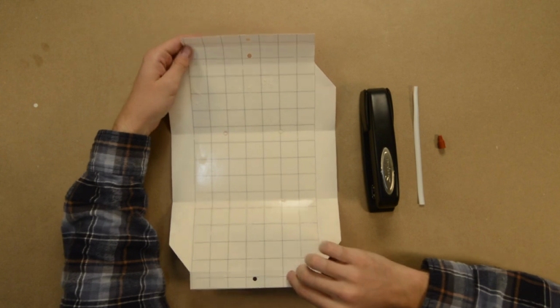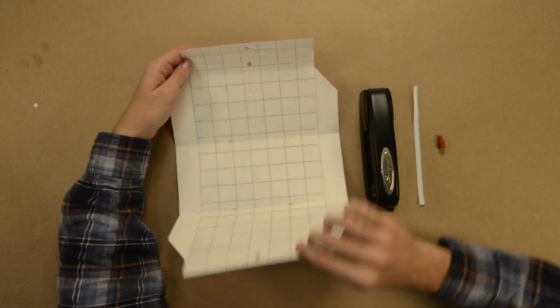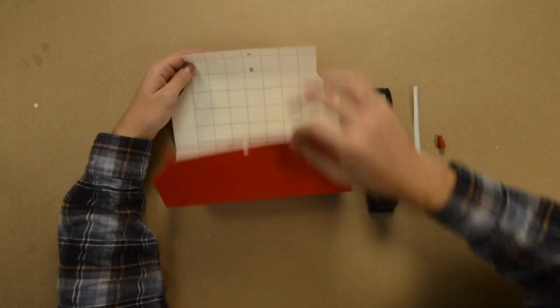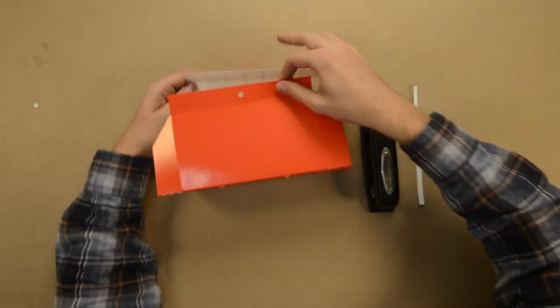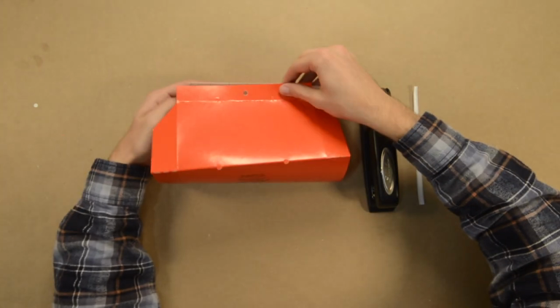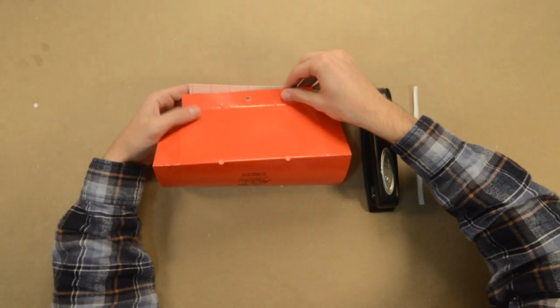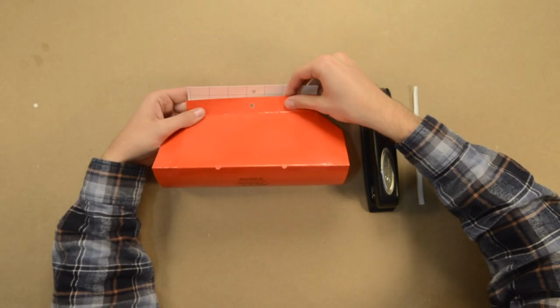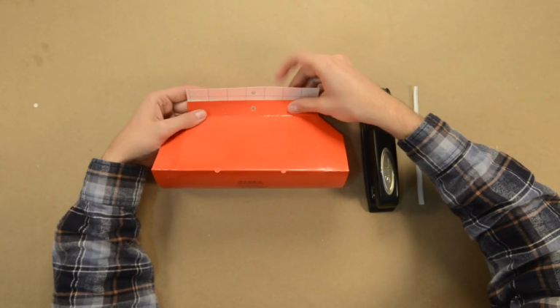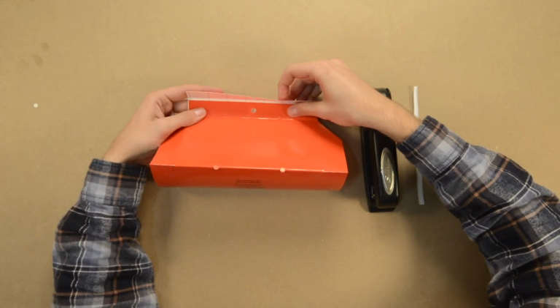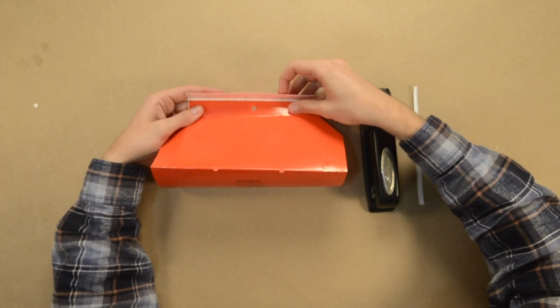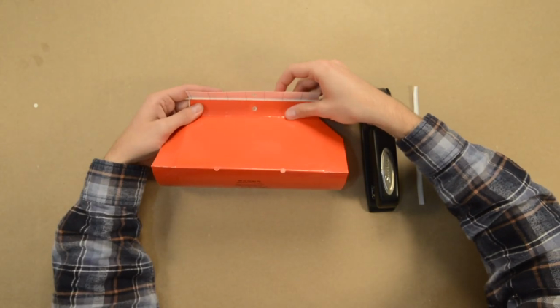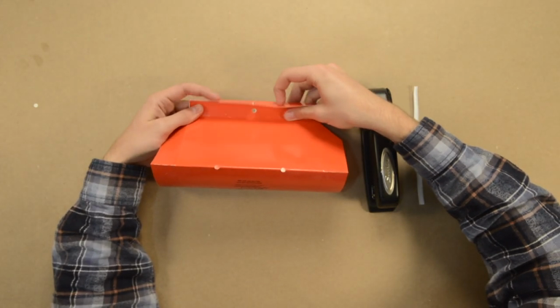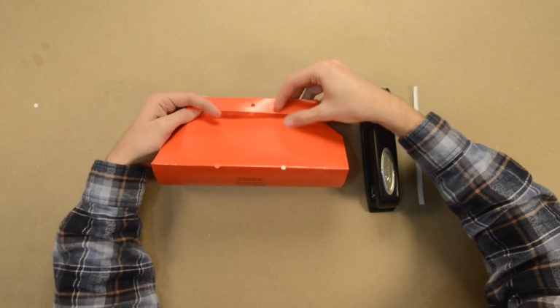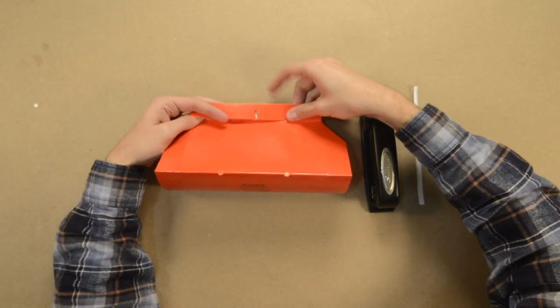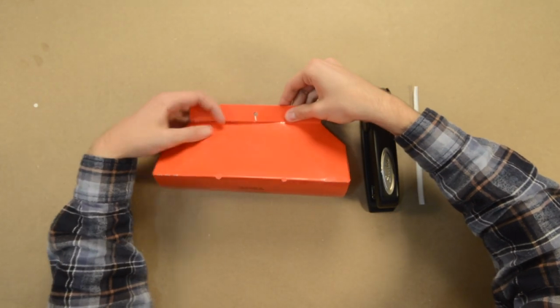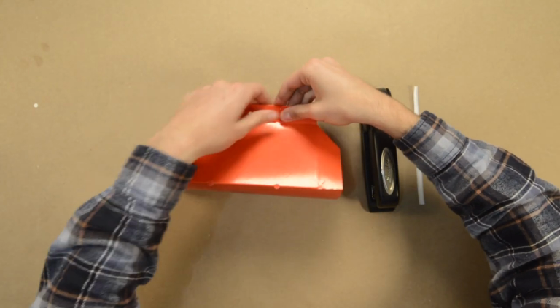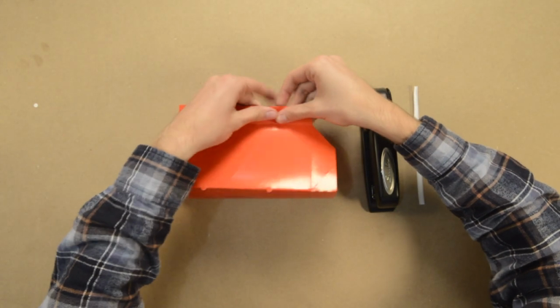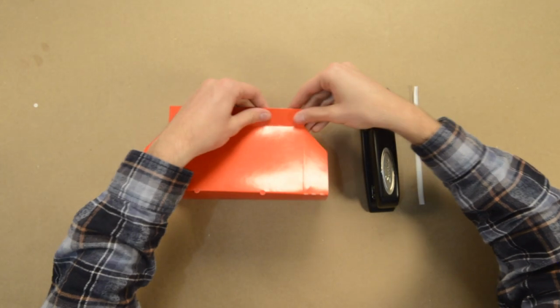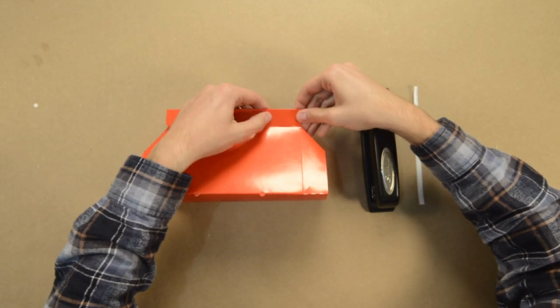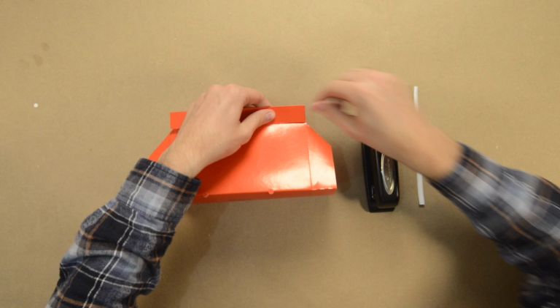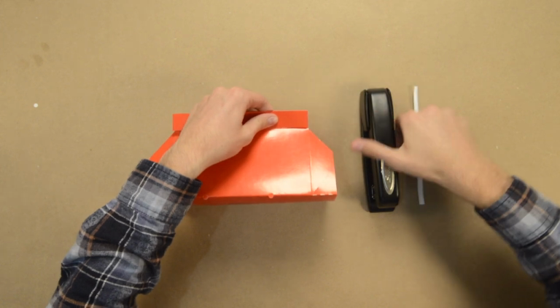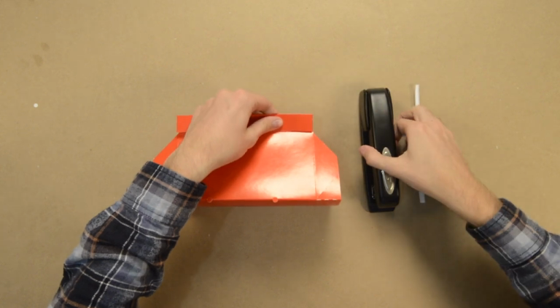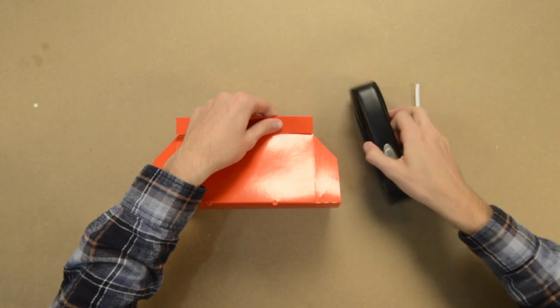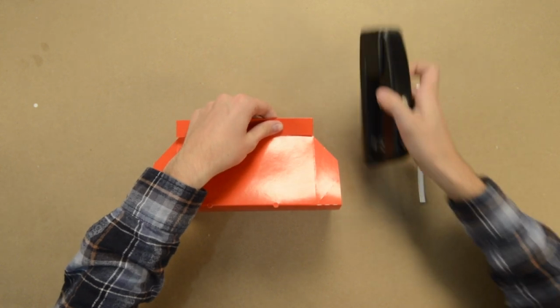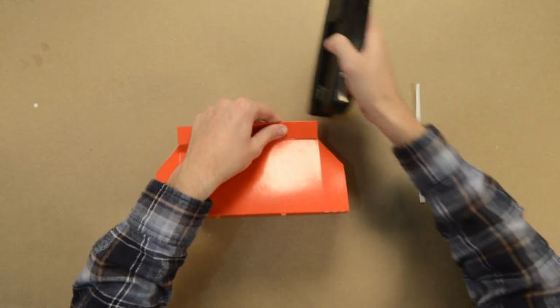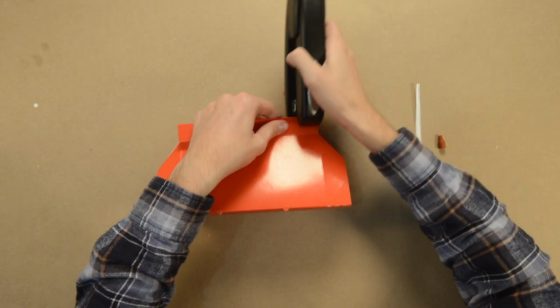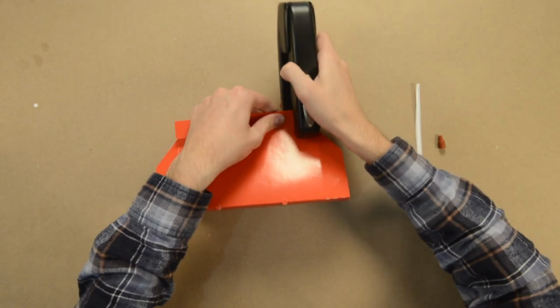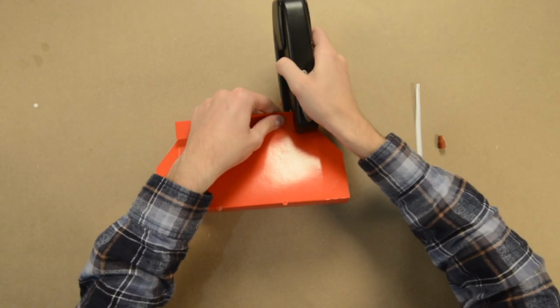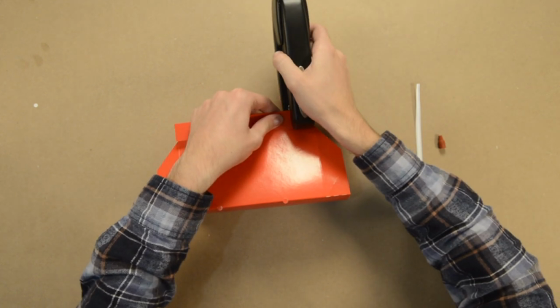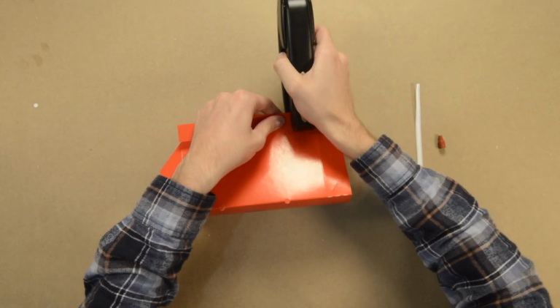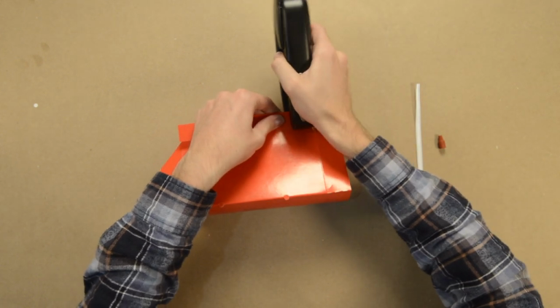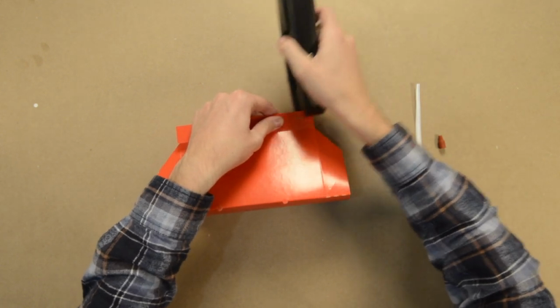Fold the trap by folding the longer end over the shorter end. Next, staple it to secure it in place.